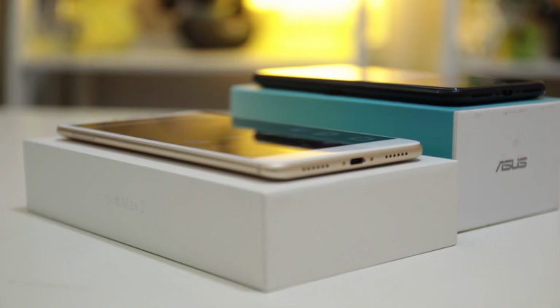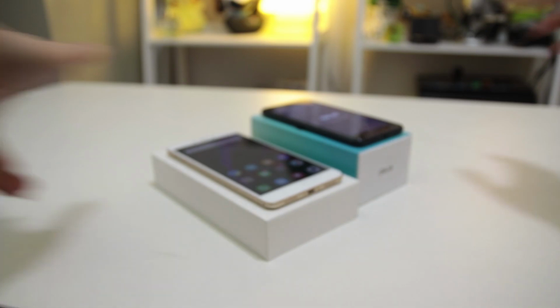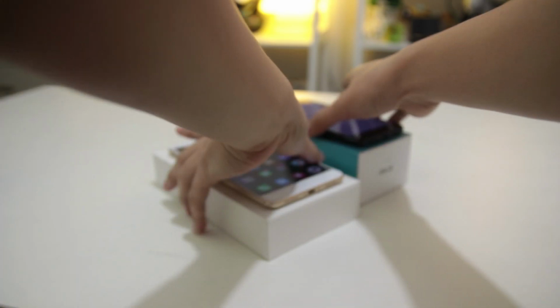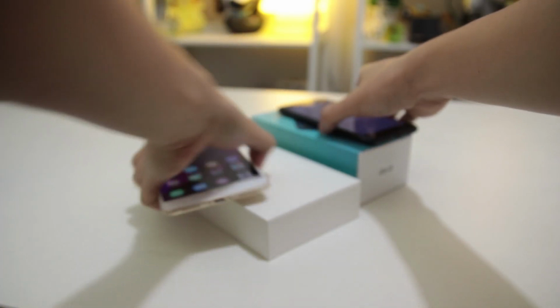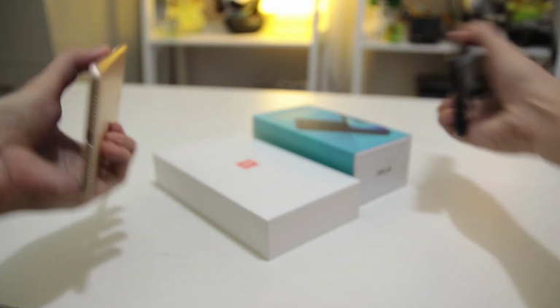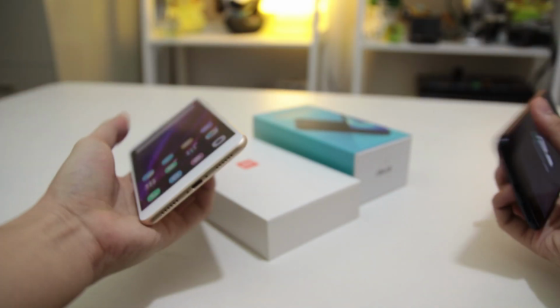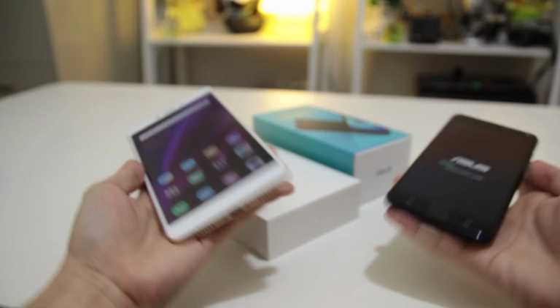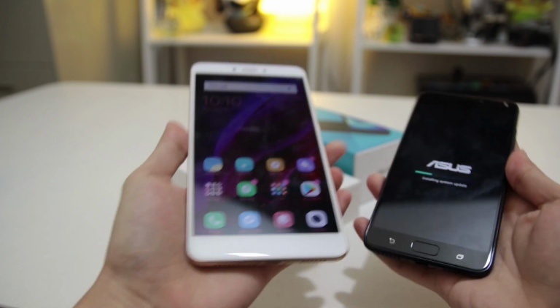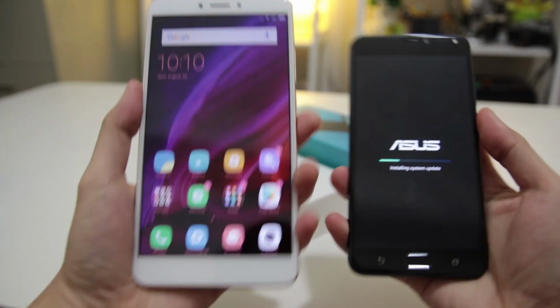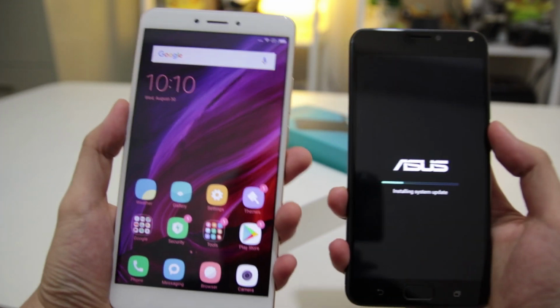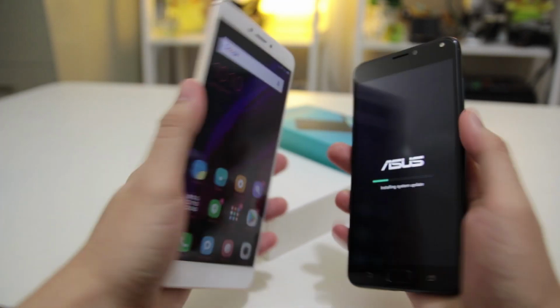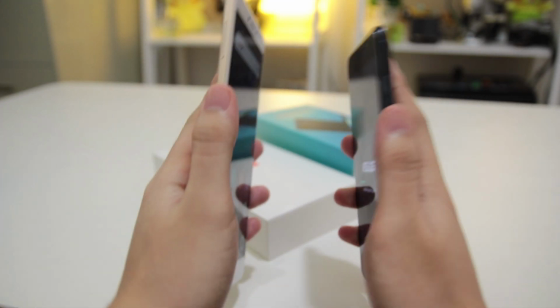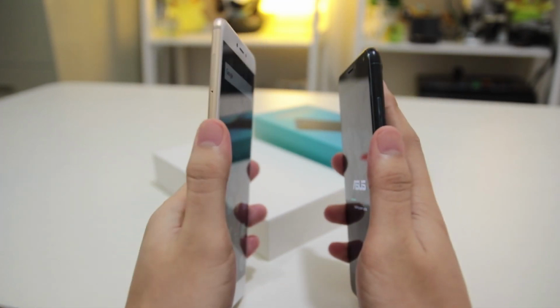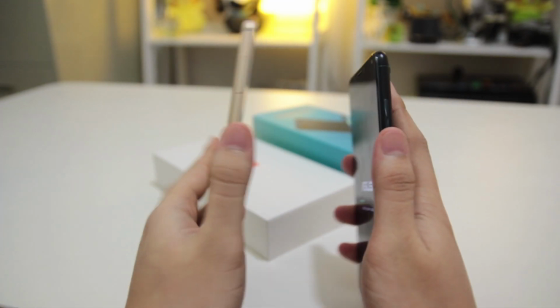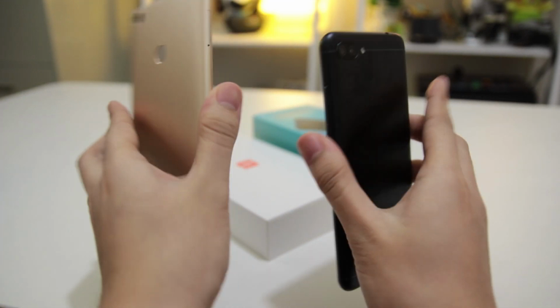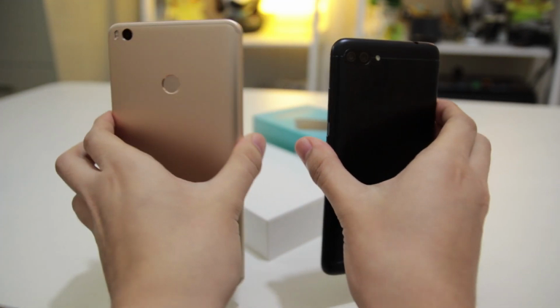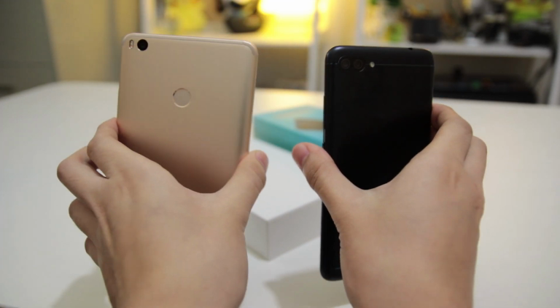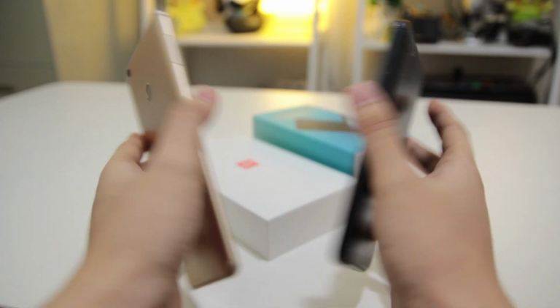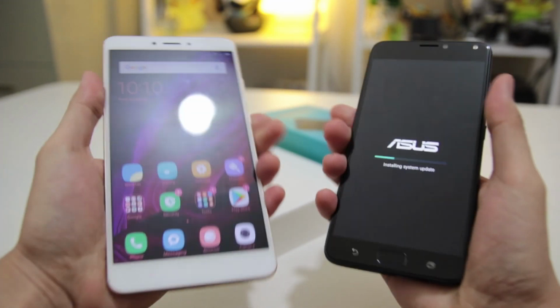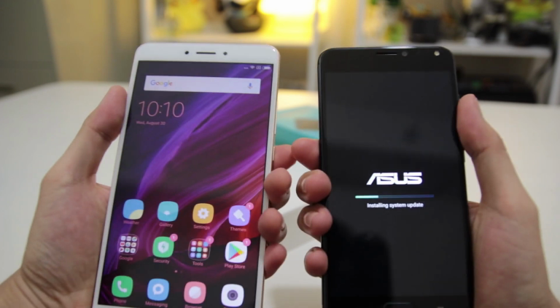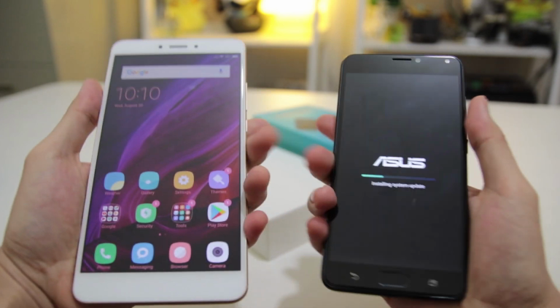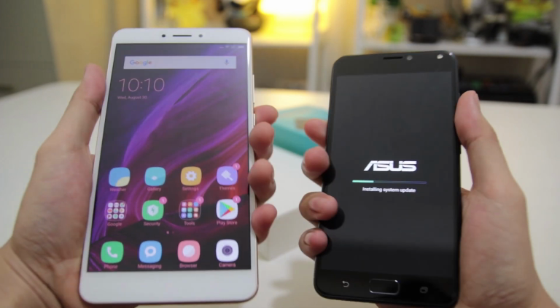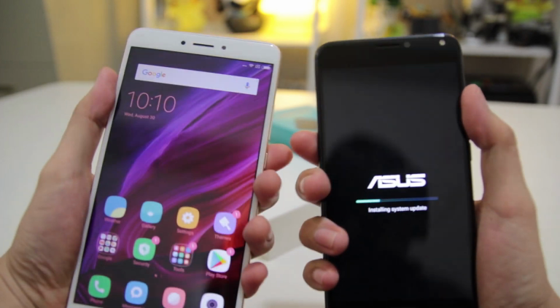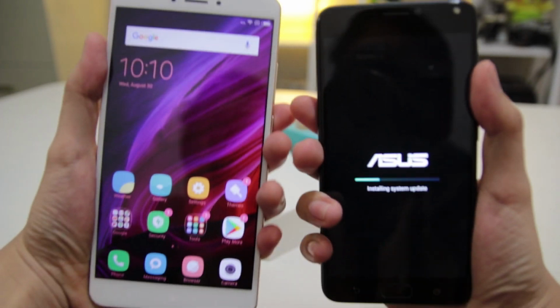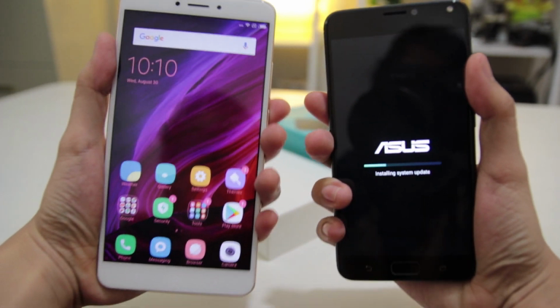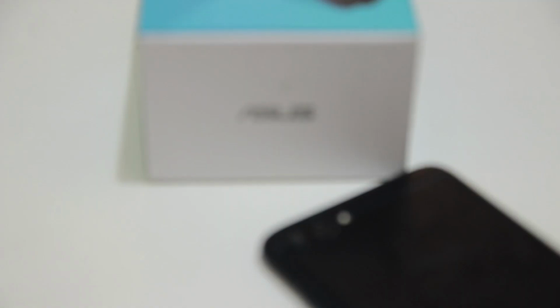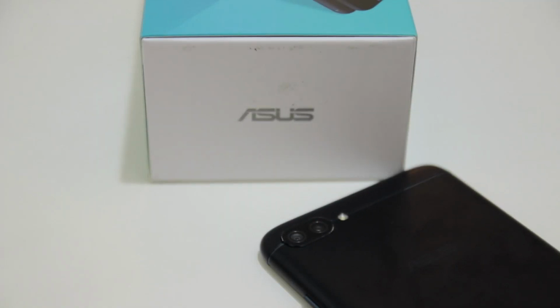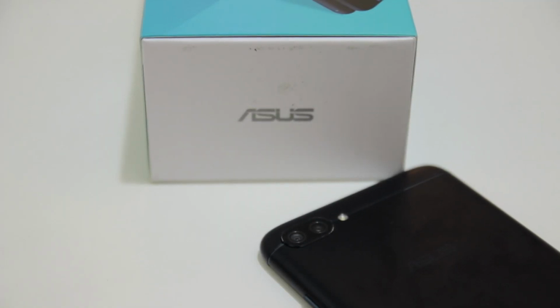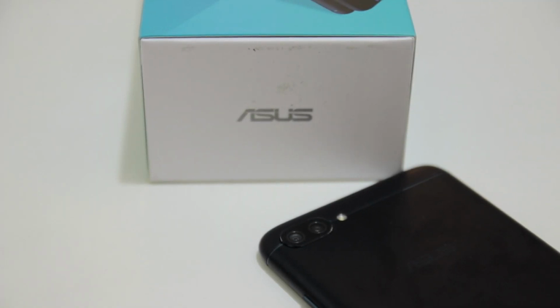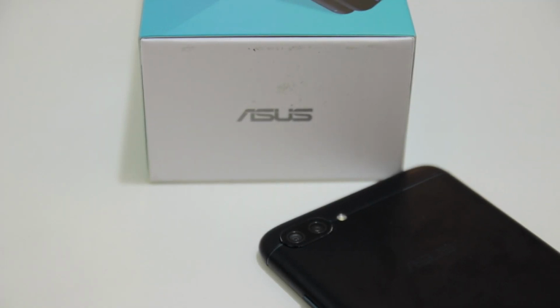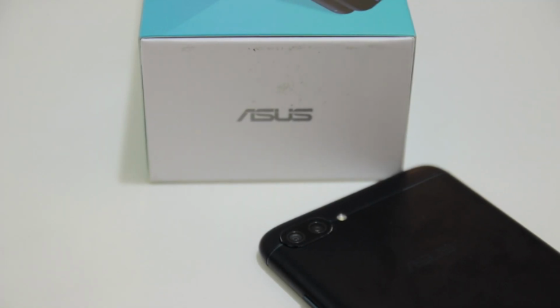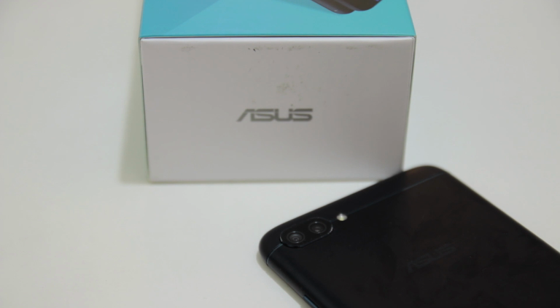The Mi Max 2 not only has the larger display, but a bigger bulk at 211 grams, which makes it harder to carry around unless you happen to have big hands or long fingers. The Zenfone 4 Max has the upper hand in terms of camera specs.